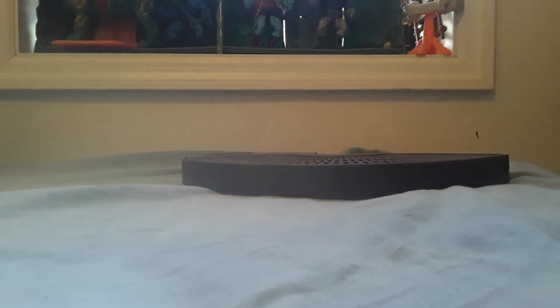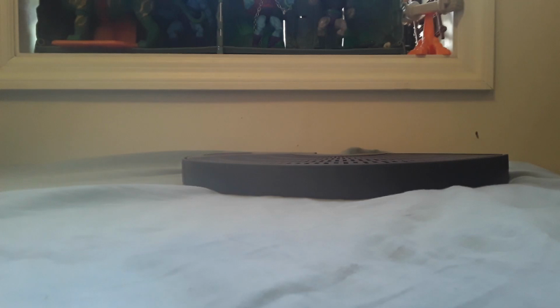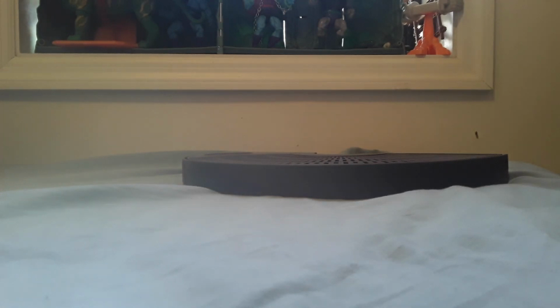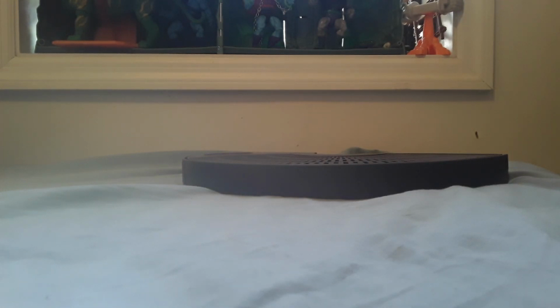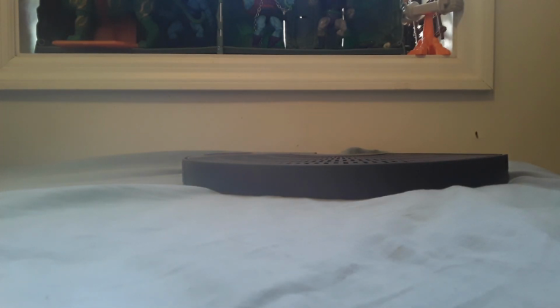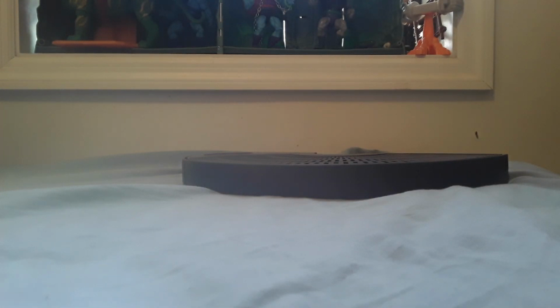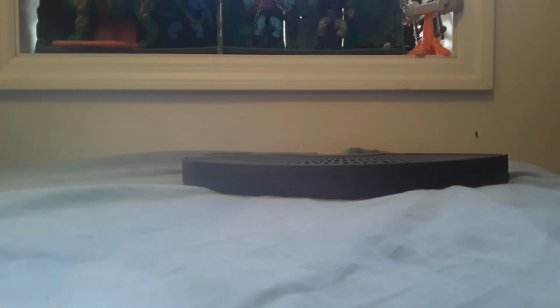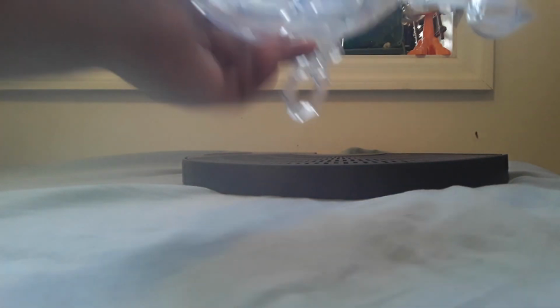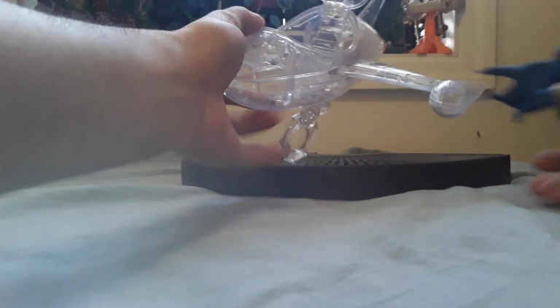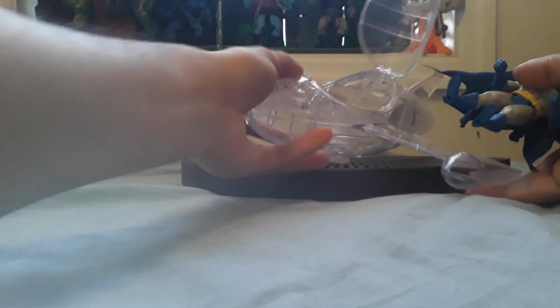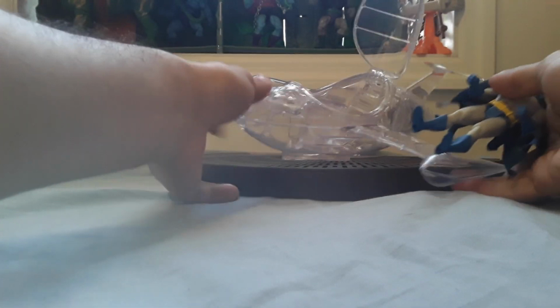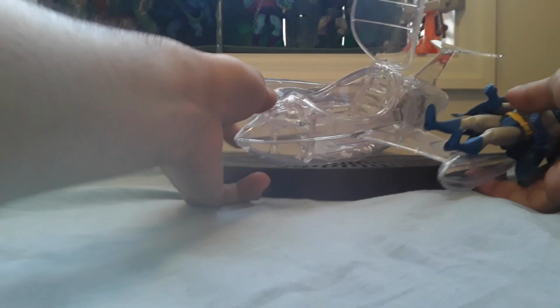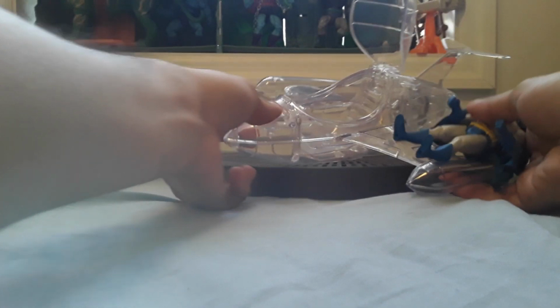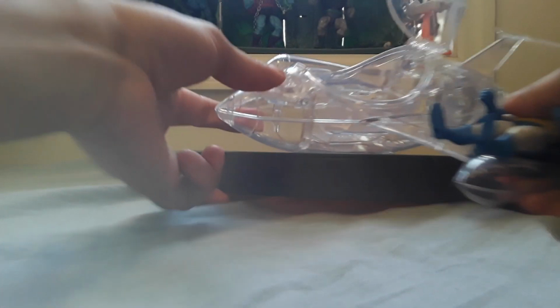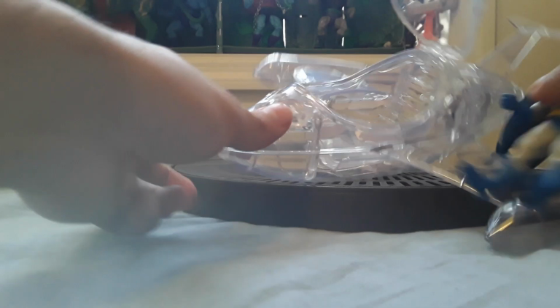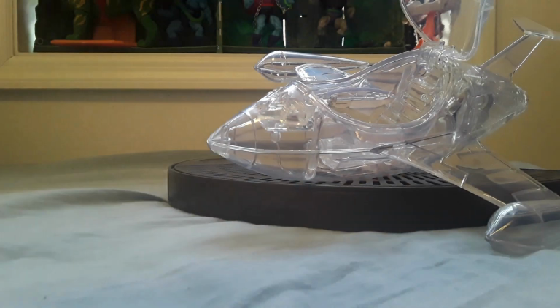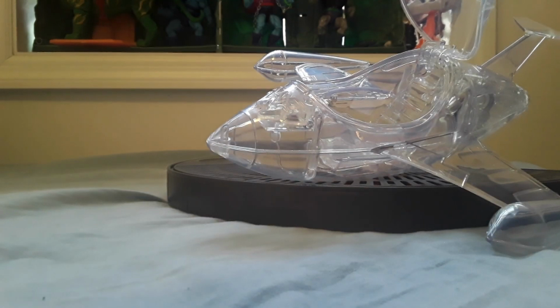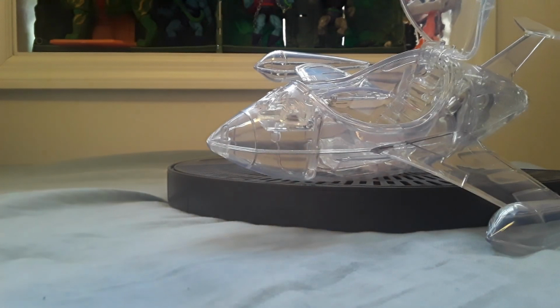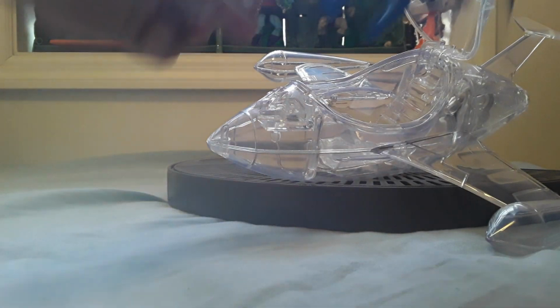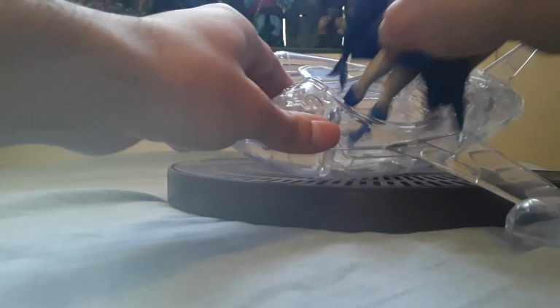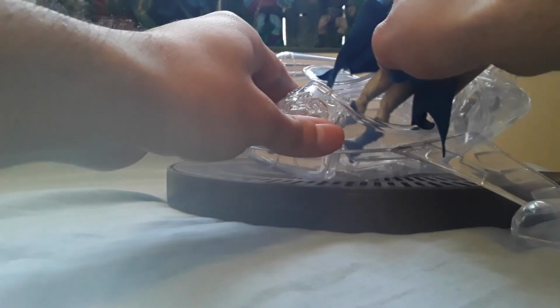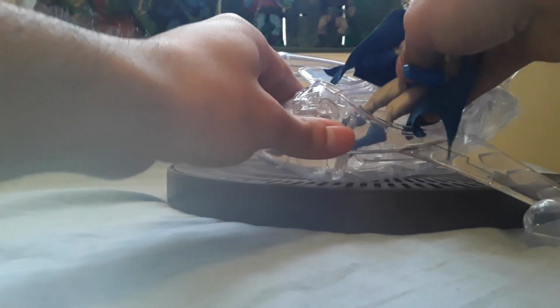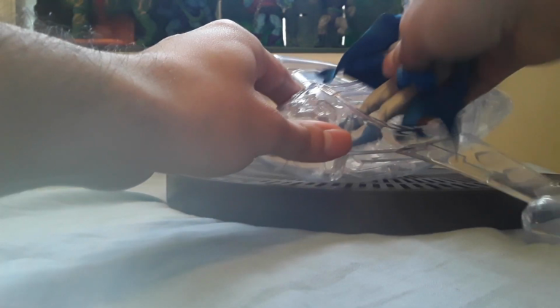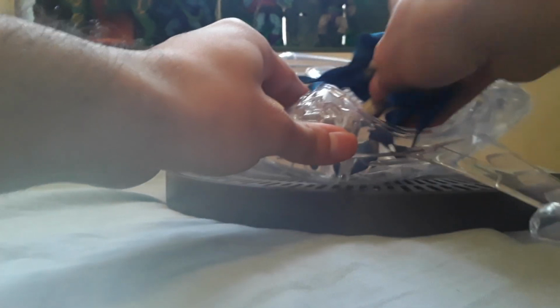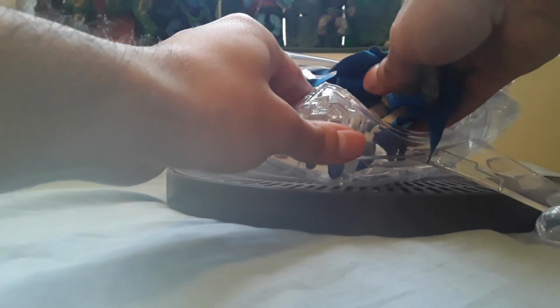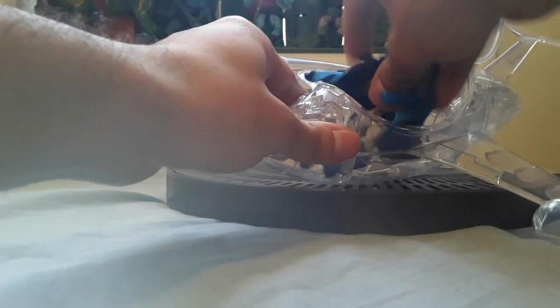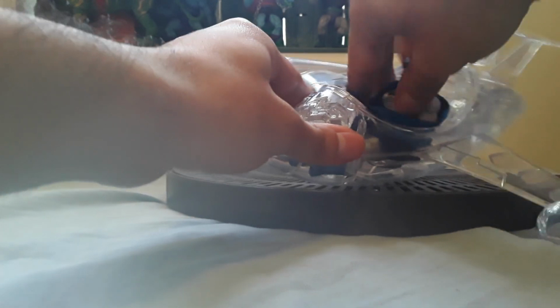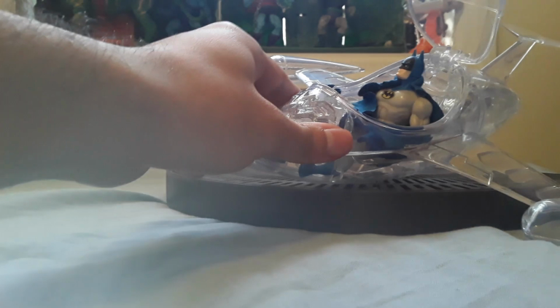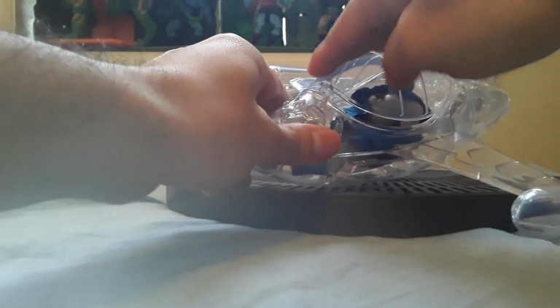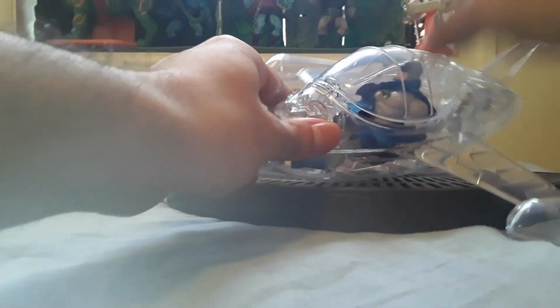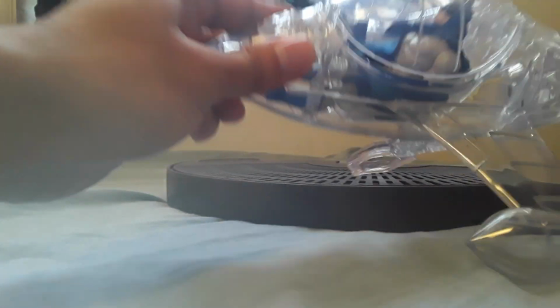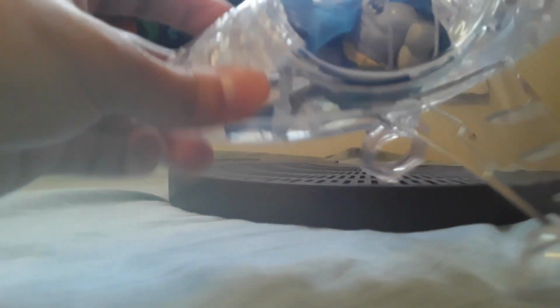Let's see if Batman can fit in there. I don't know if it can fit because he's a guy, but yeah, it can fit.